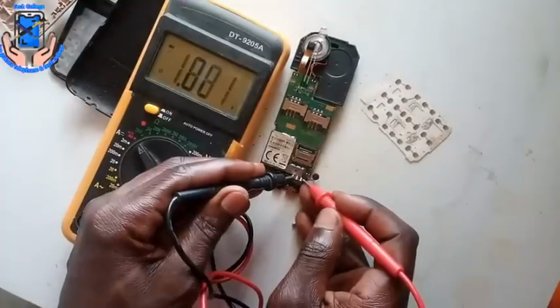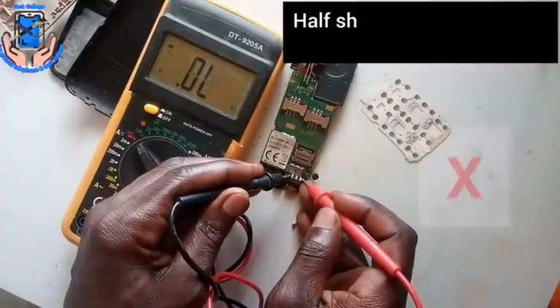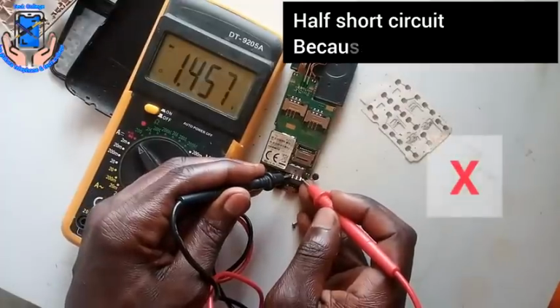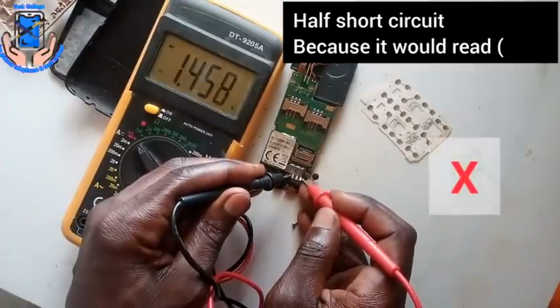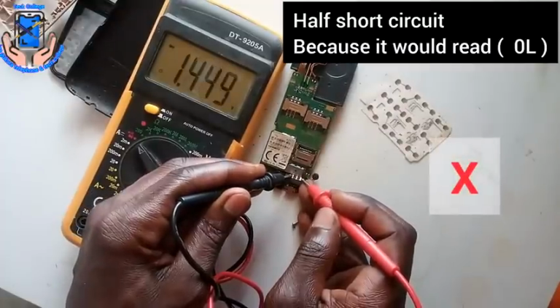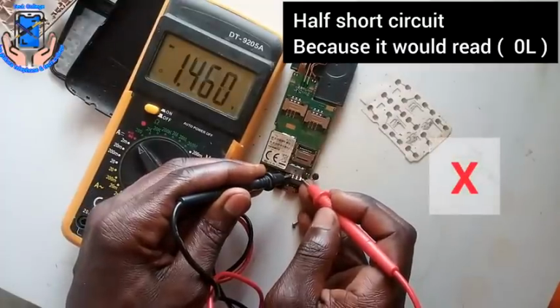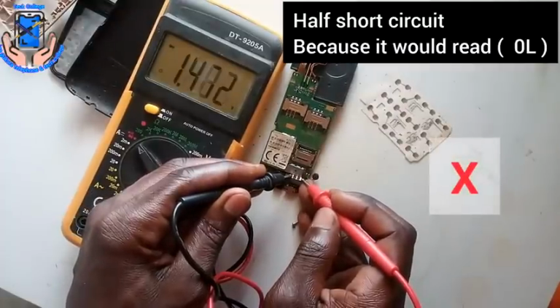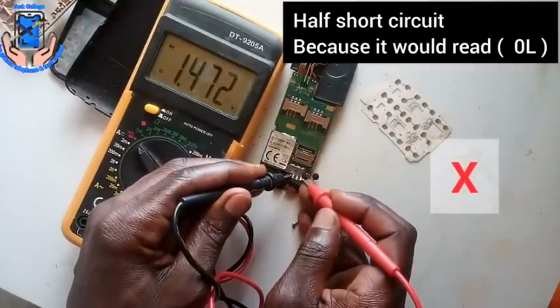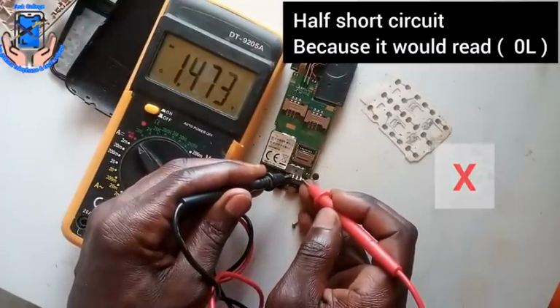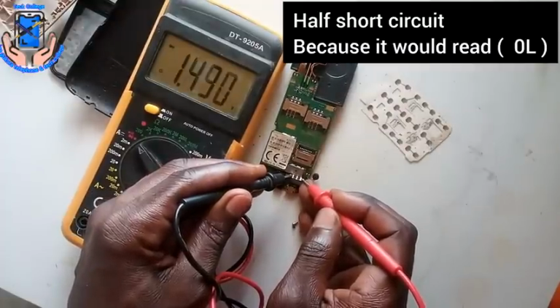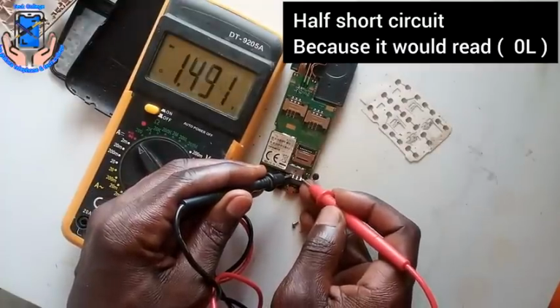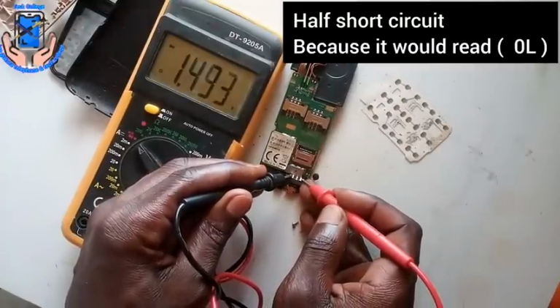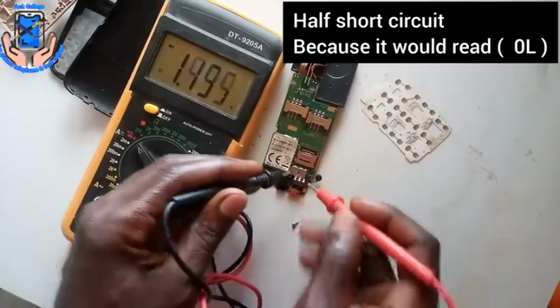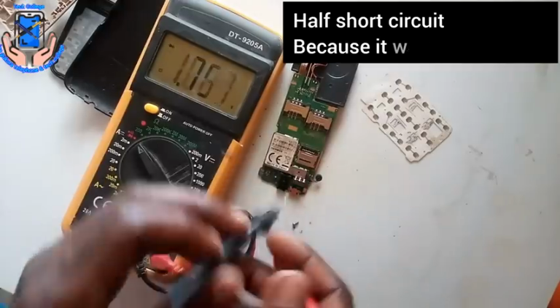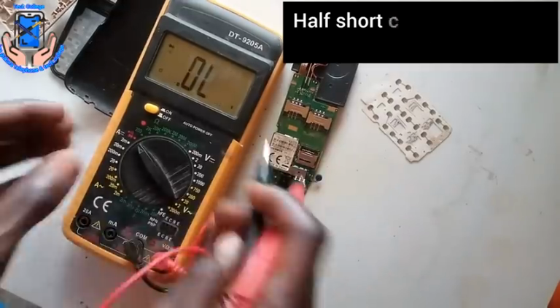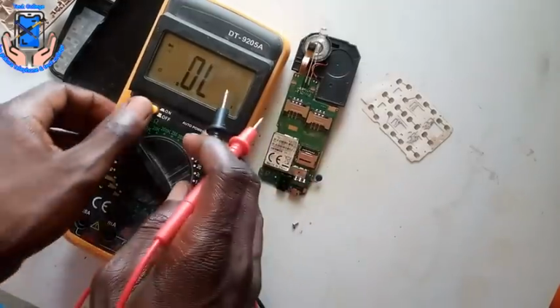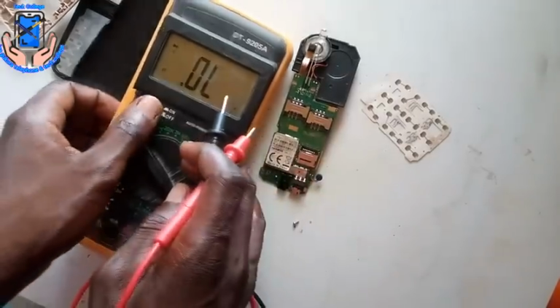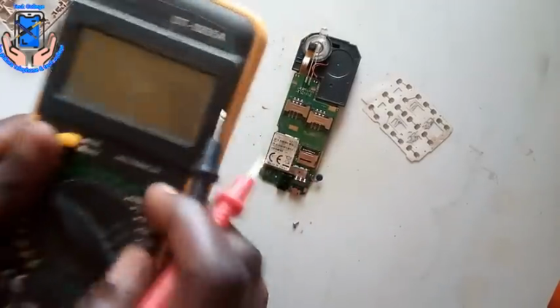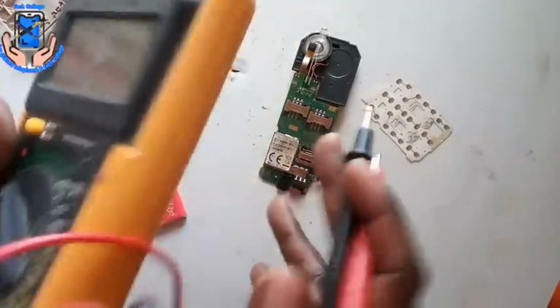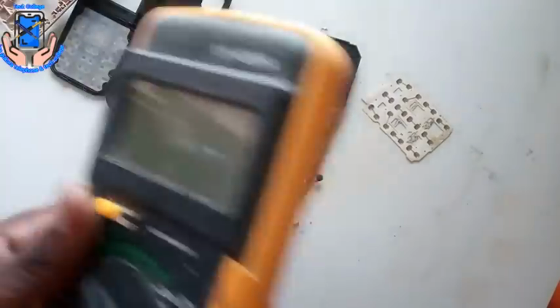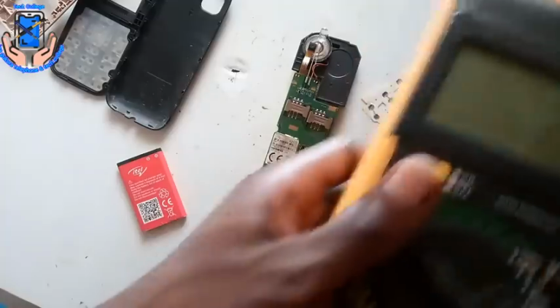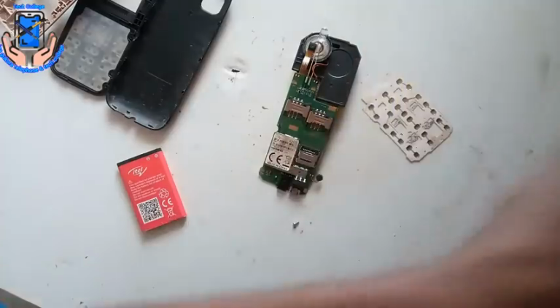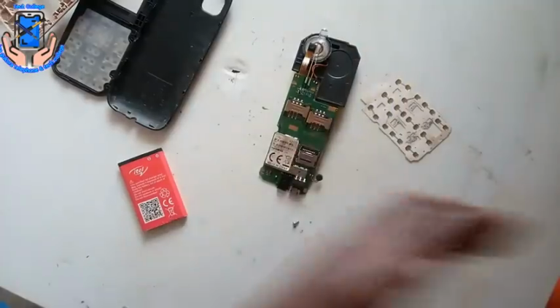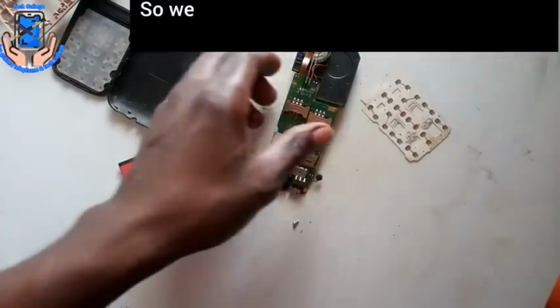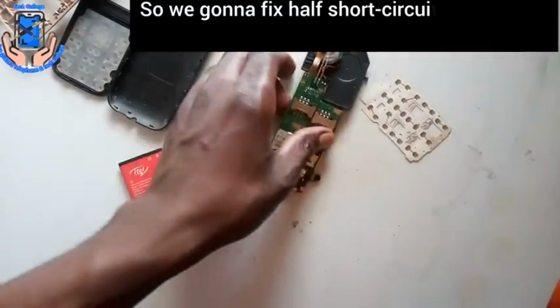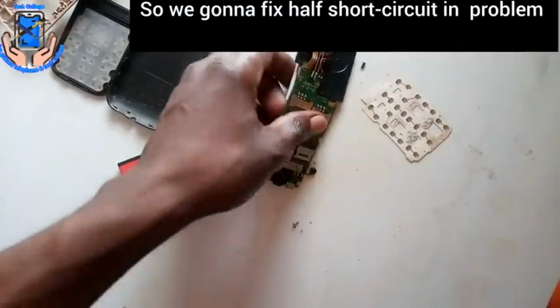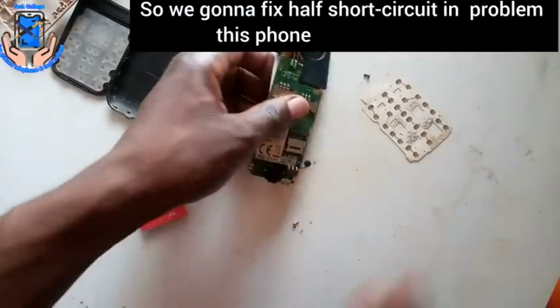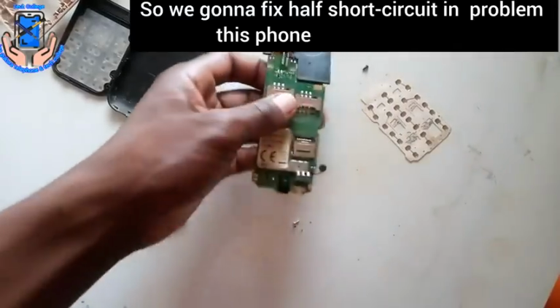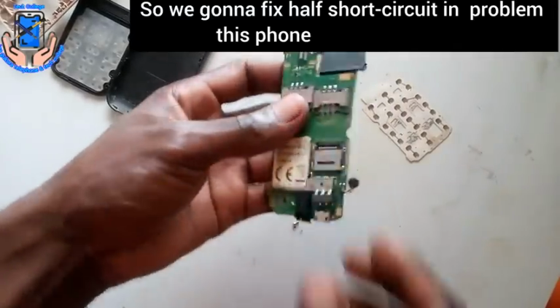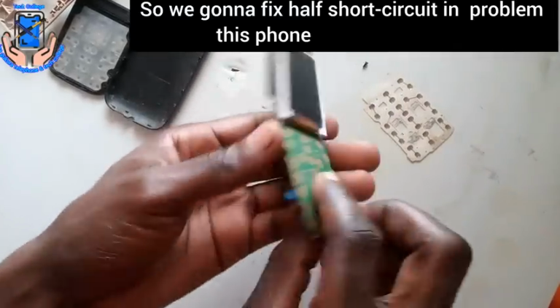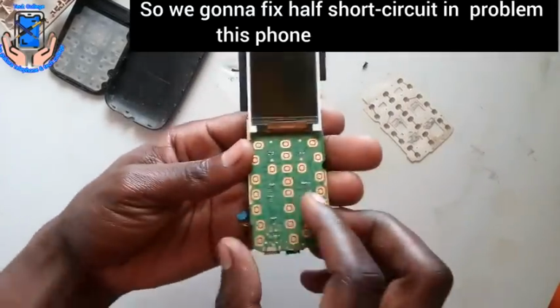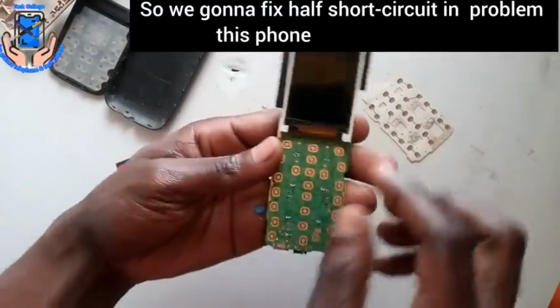This is a half short circuit, because it reads negative — that is what it is showing. So we're gonna fix the half short circuit problem in this phone.